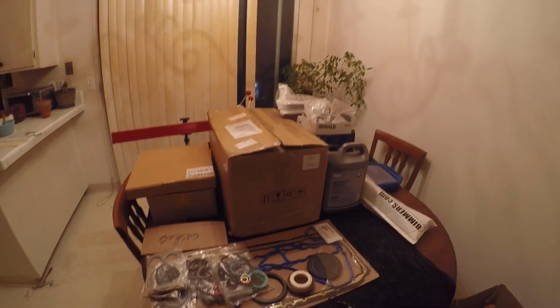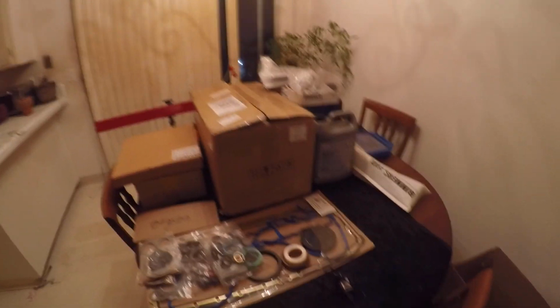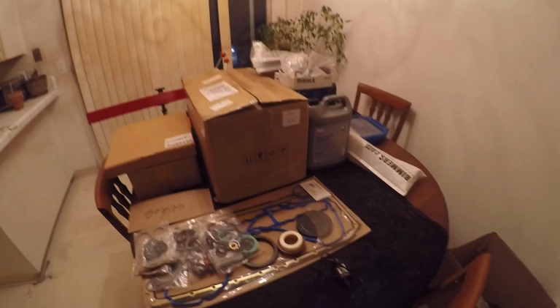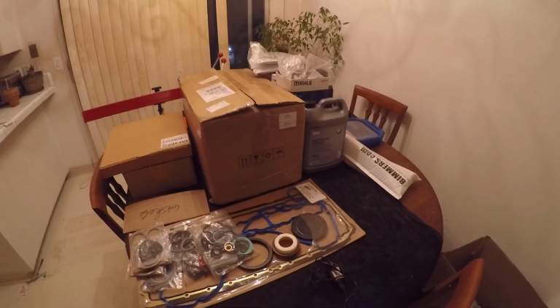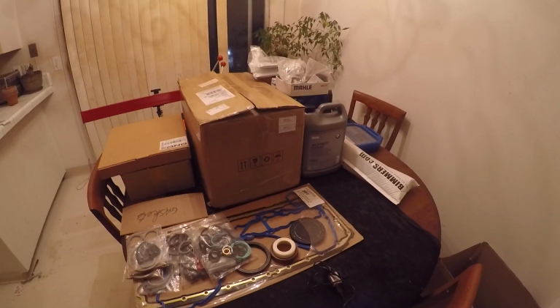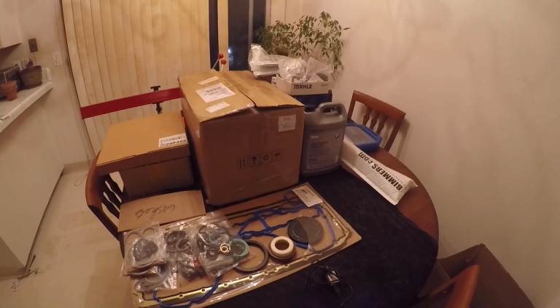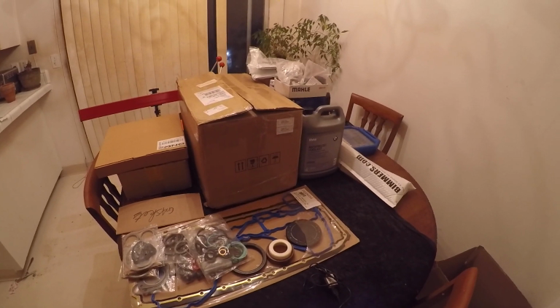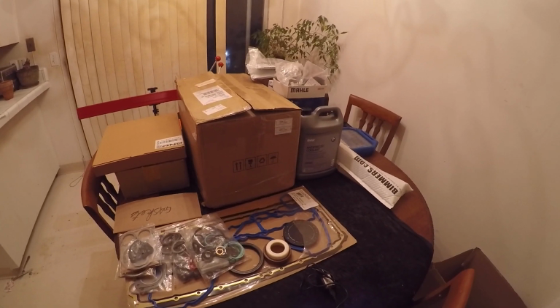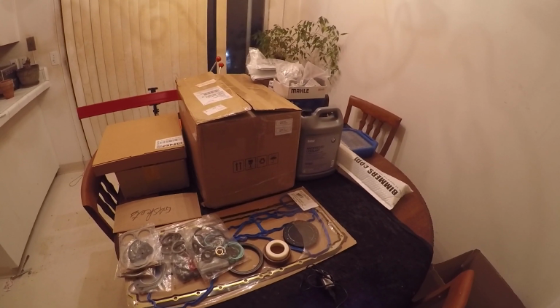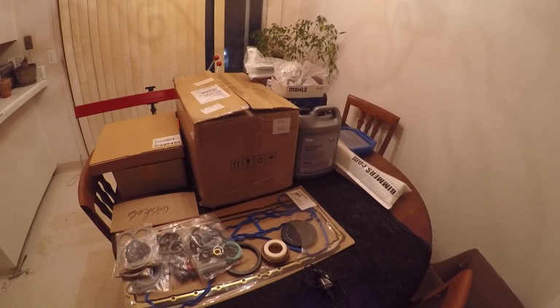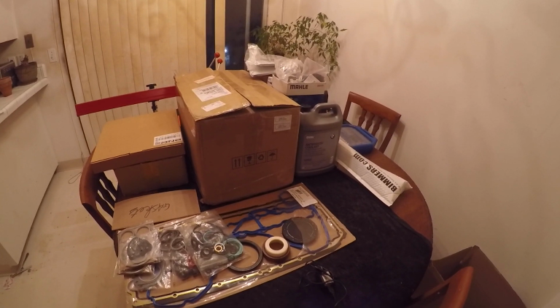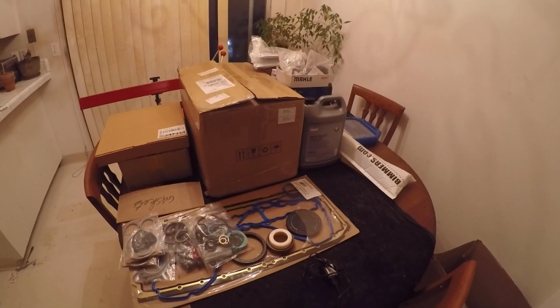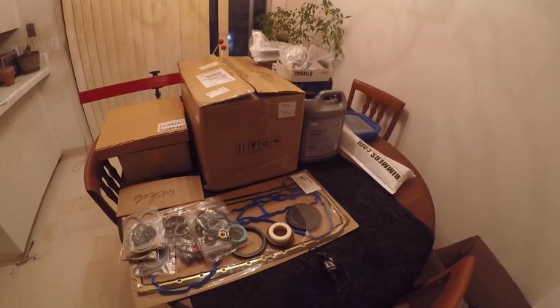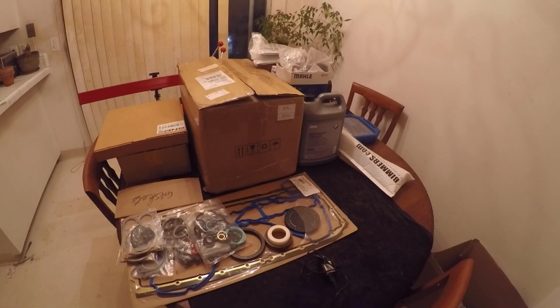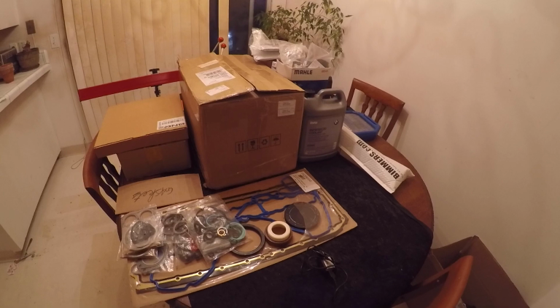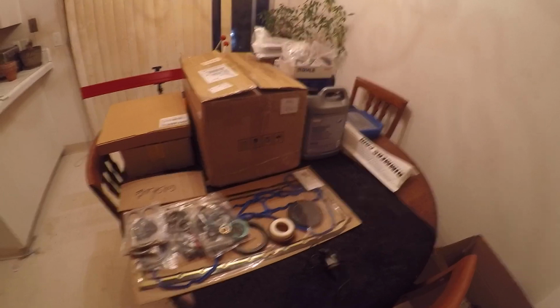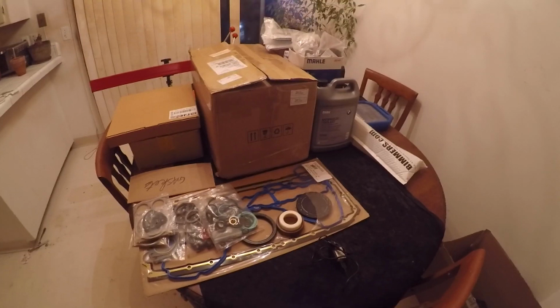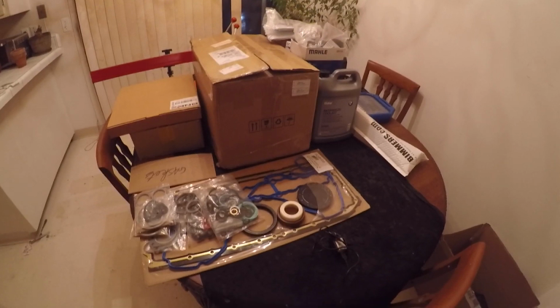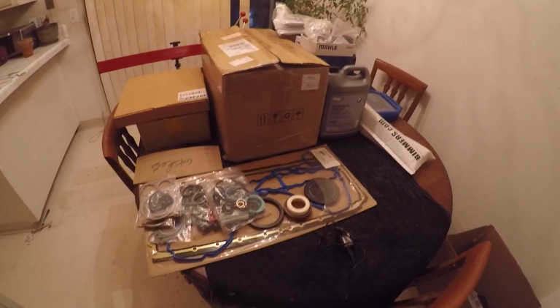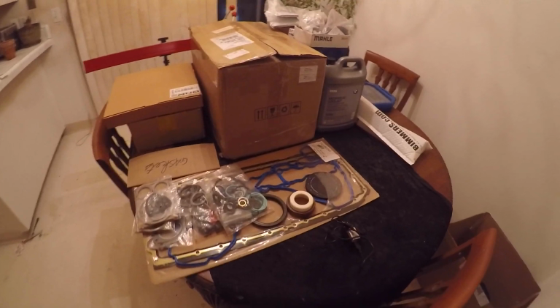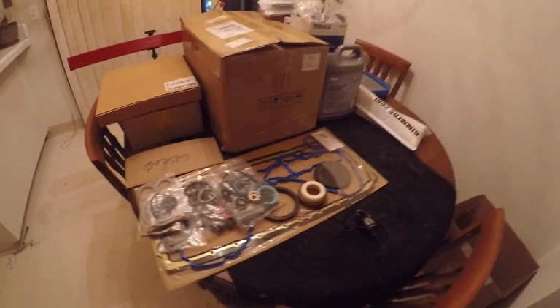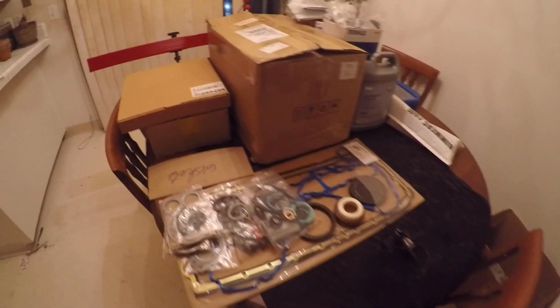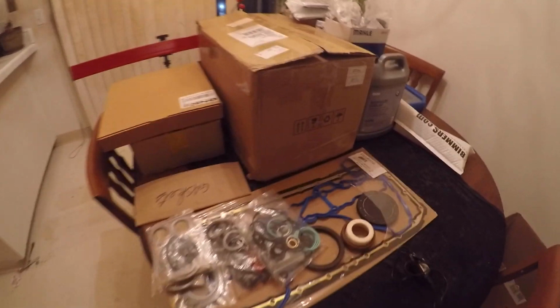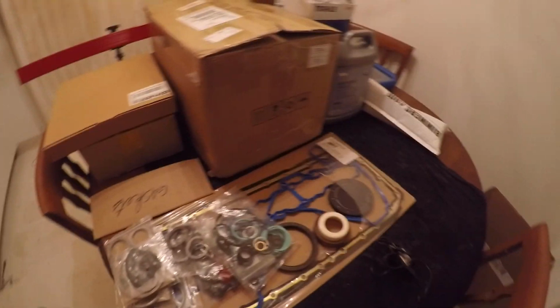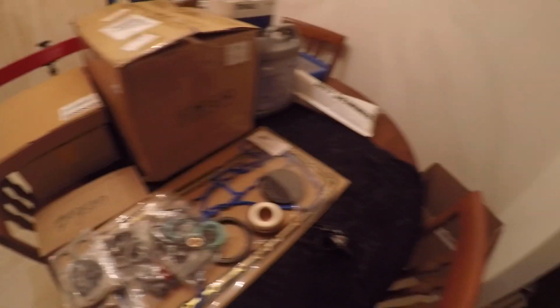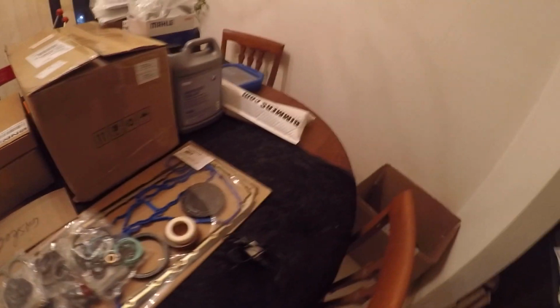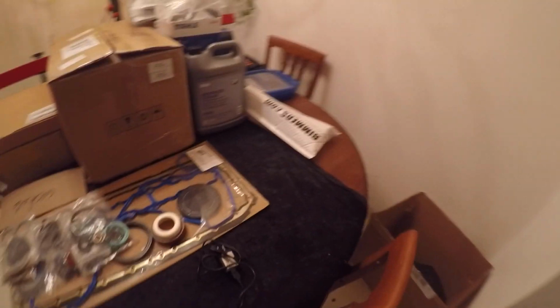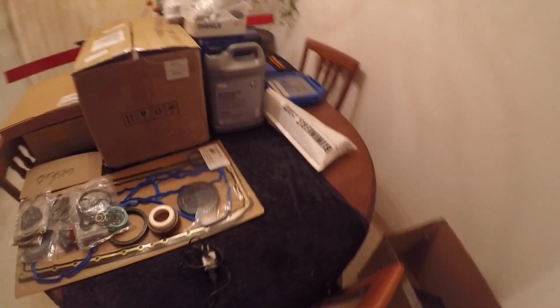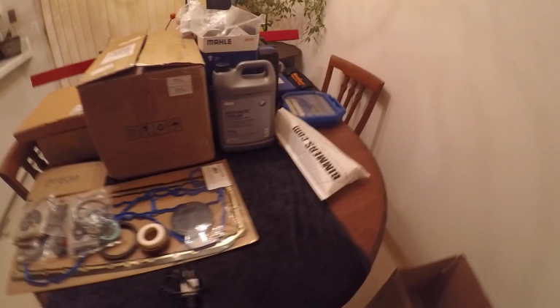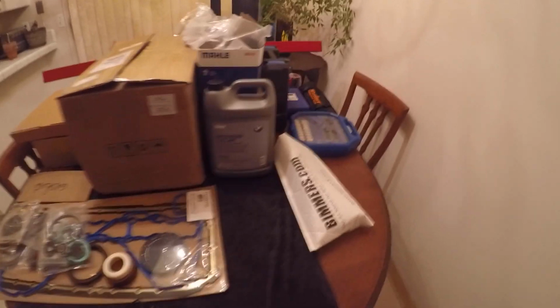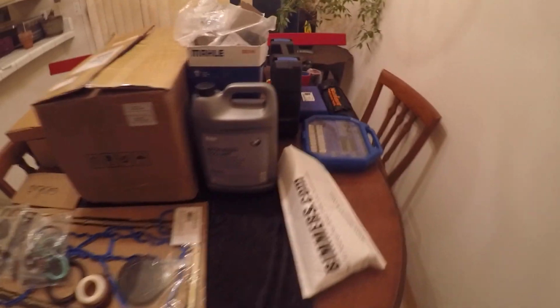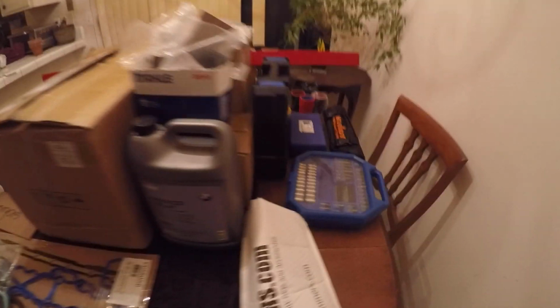Hello YouTube! Welcome to Tim's BMW DIY. Very special day — special evening, shall I say.